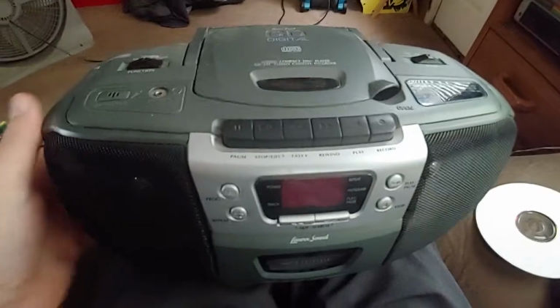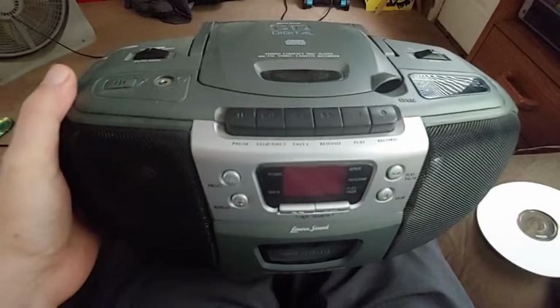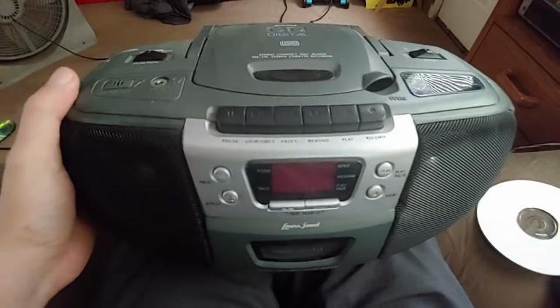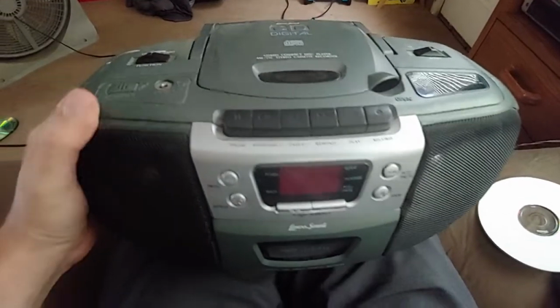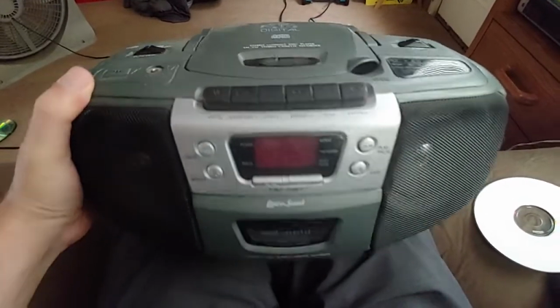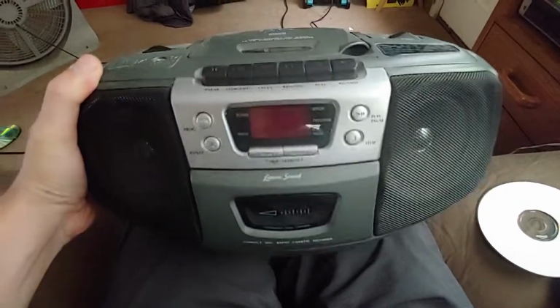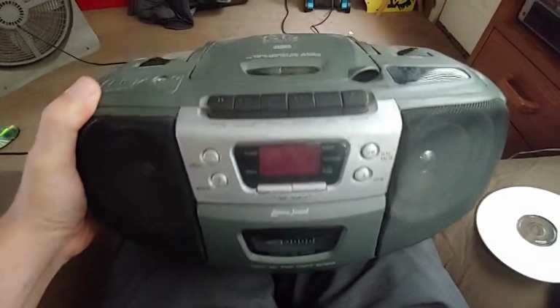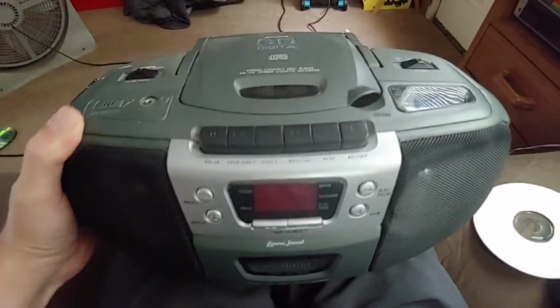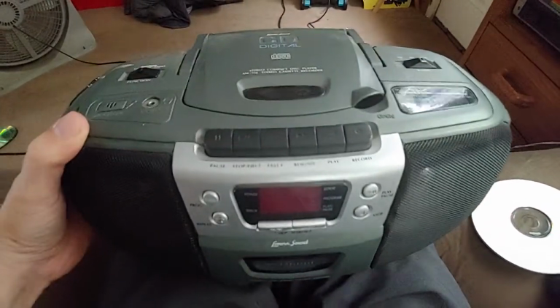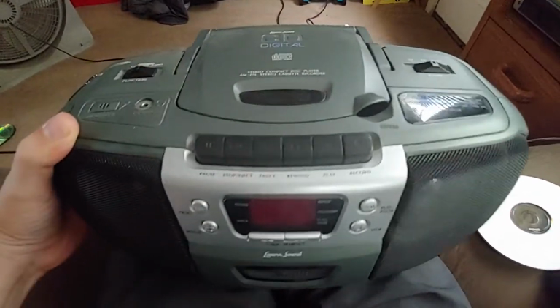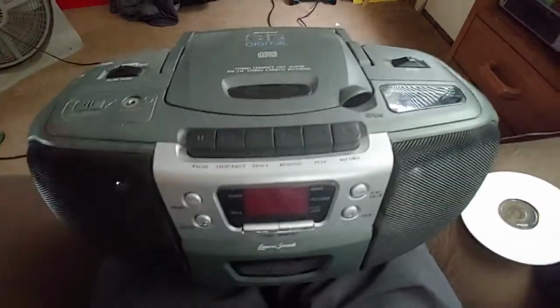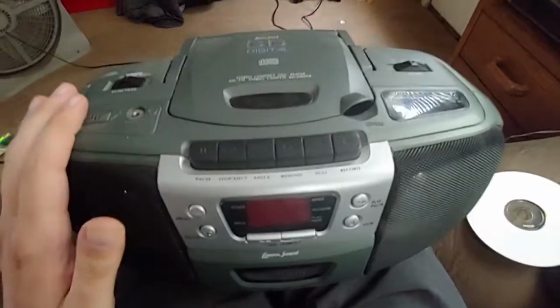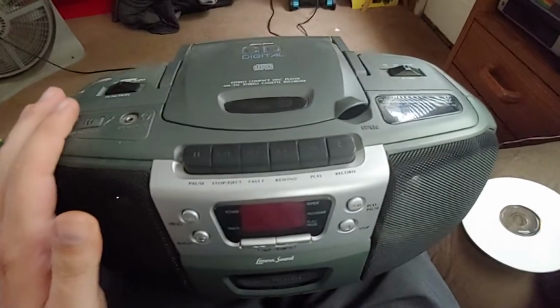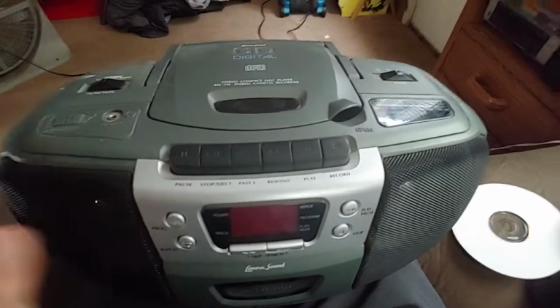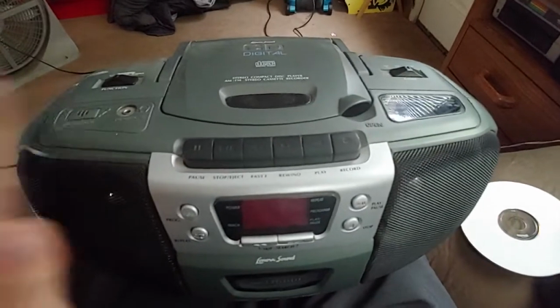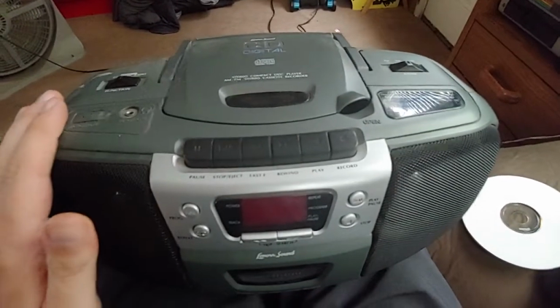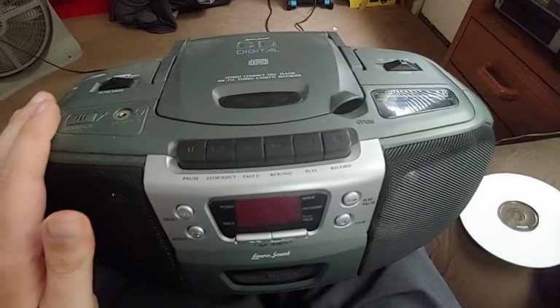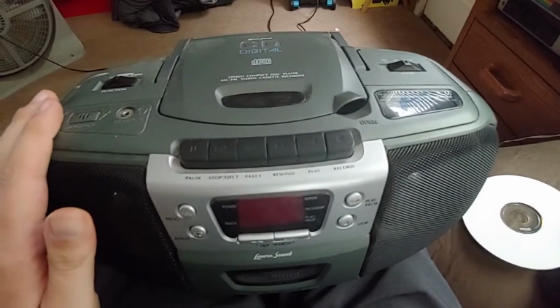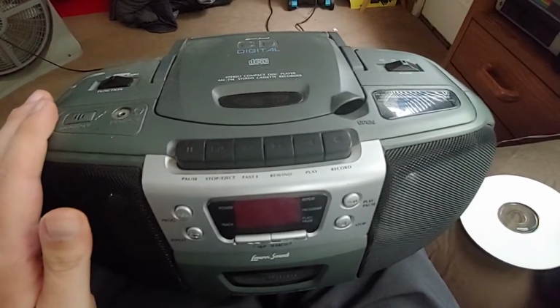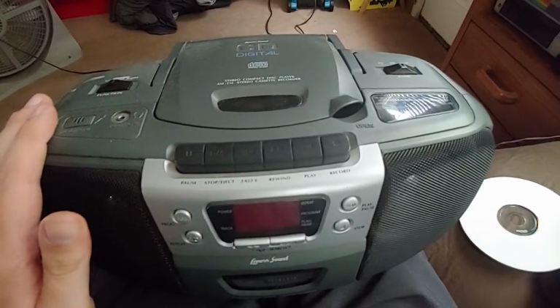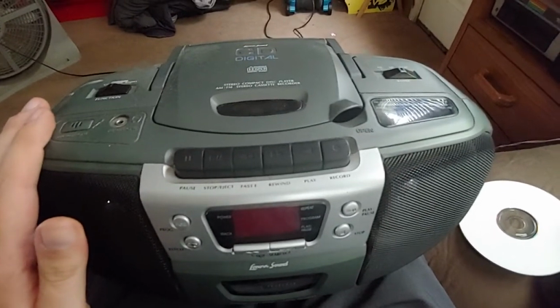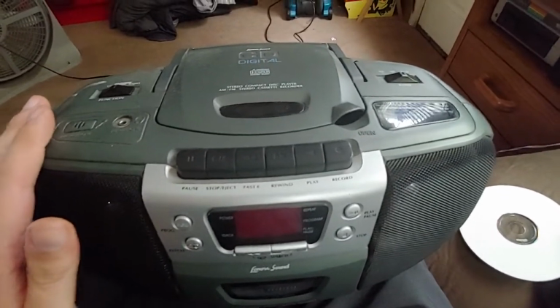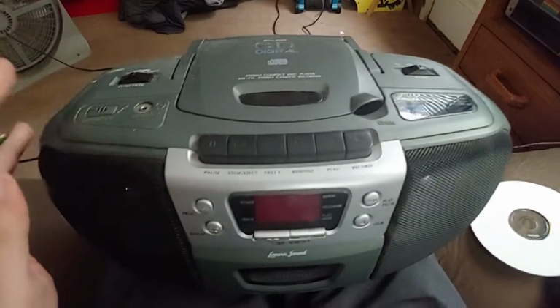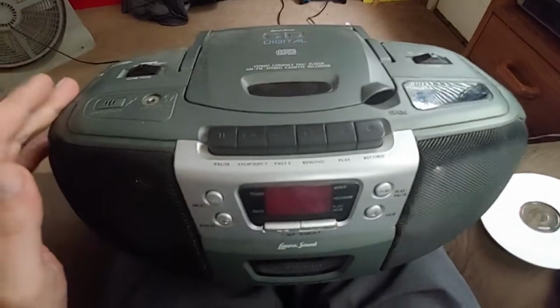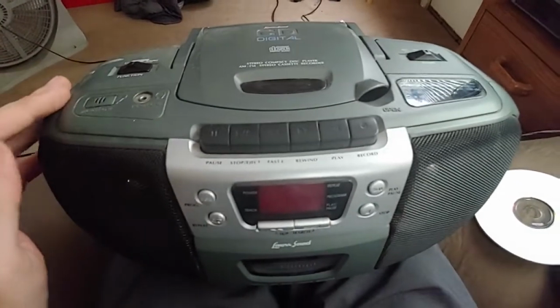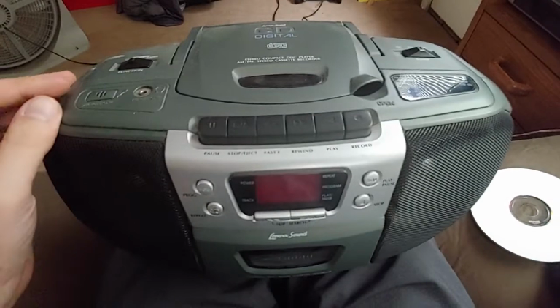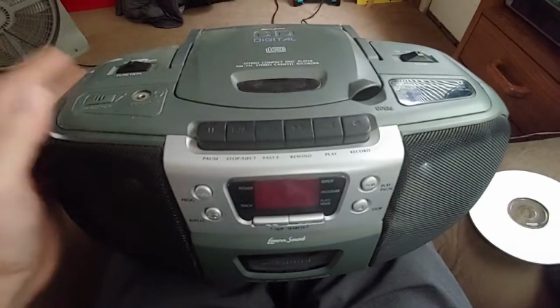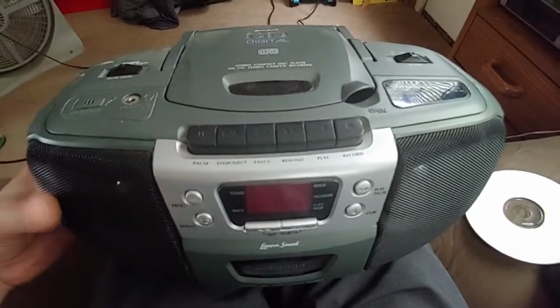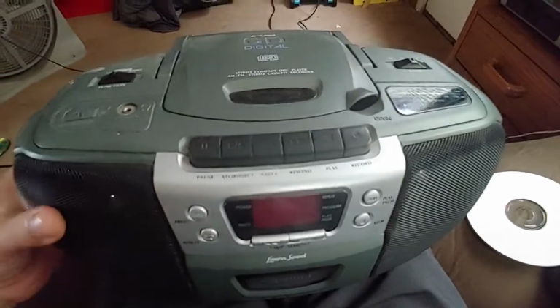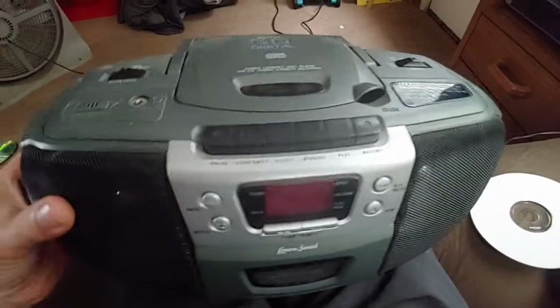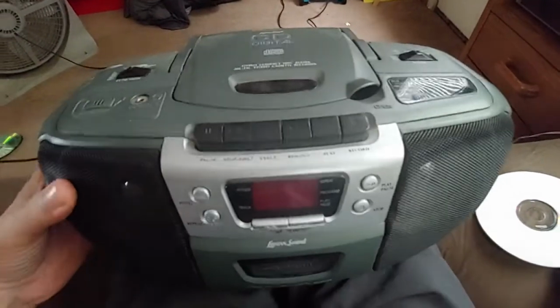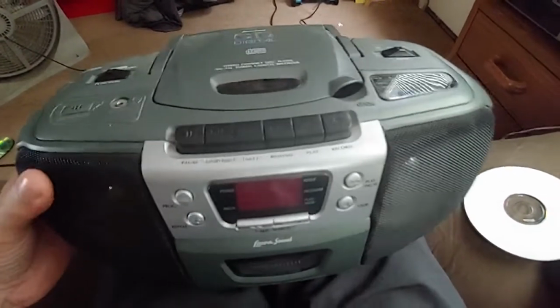I found another one of these Linux sound boomboxes thrifting. I had one of these a couple years ago, and I don't remember what I did with it. I think I re-donated it, but this is definitely not the same one.